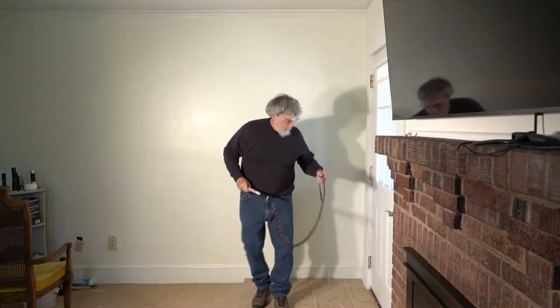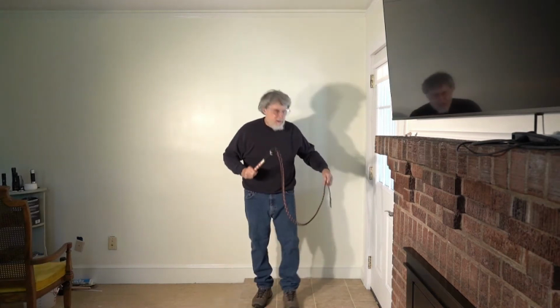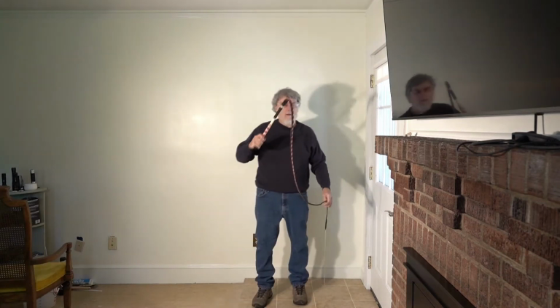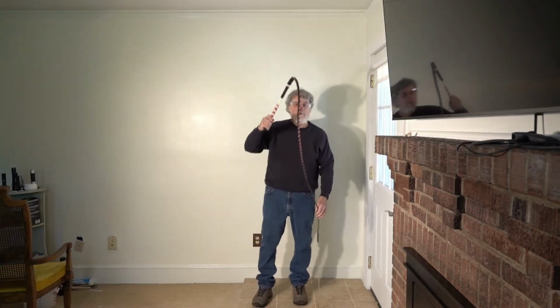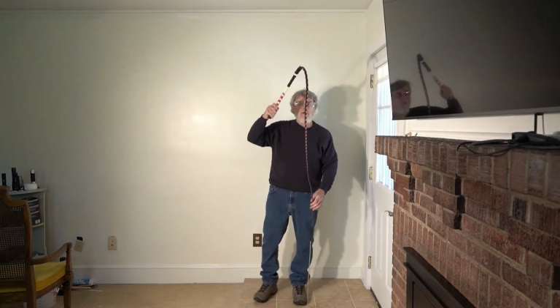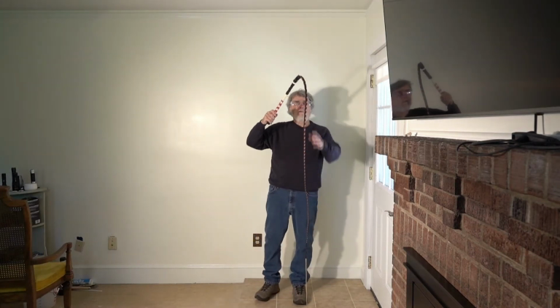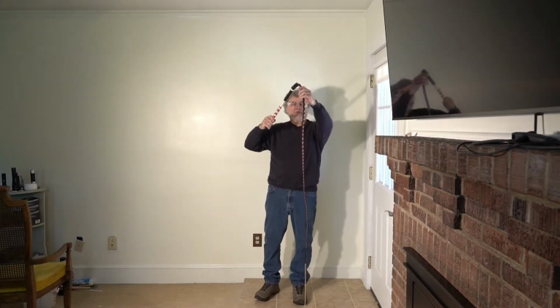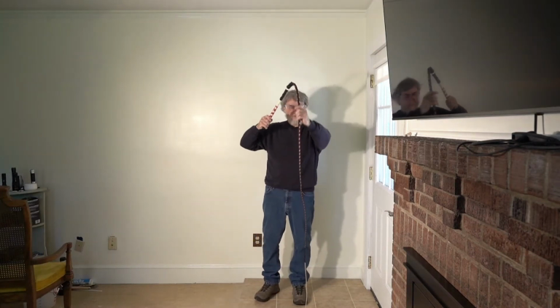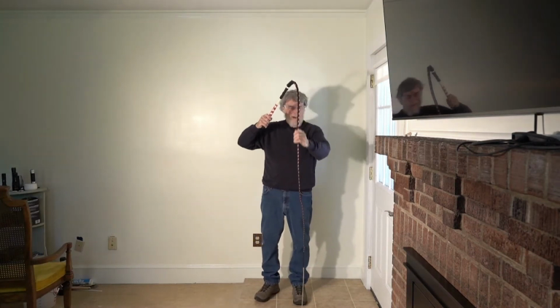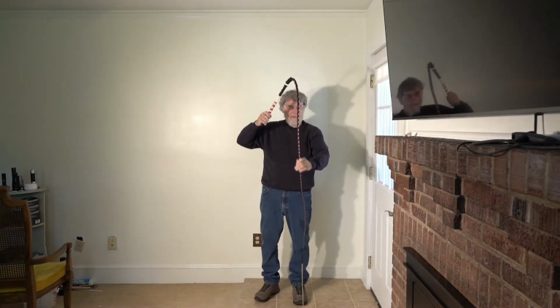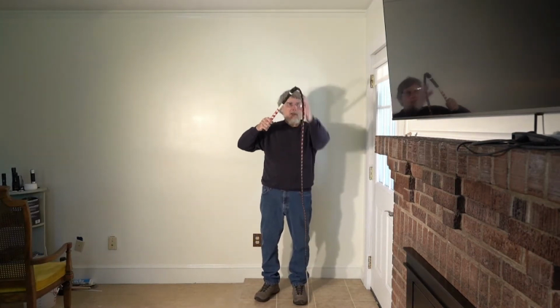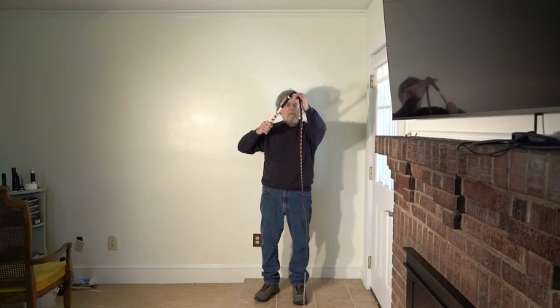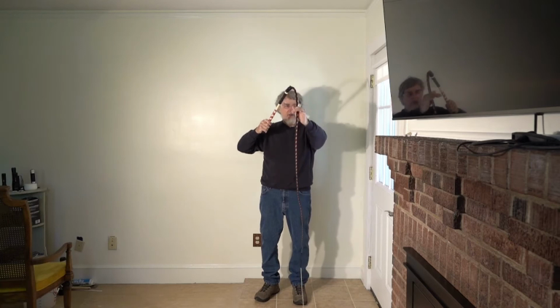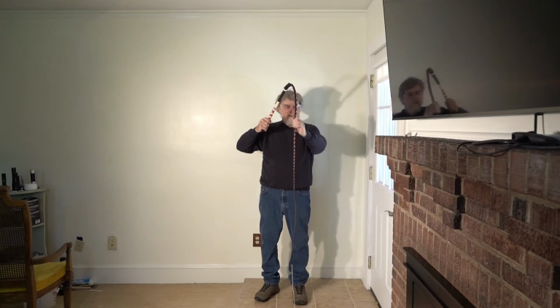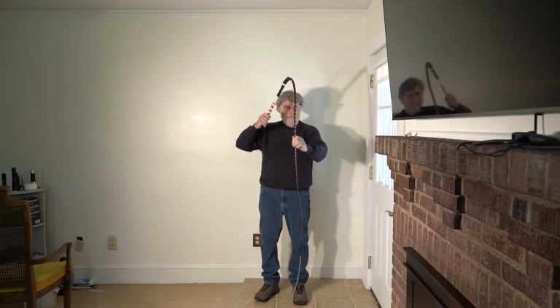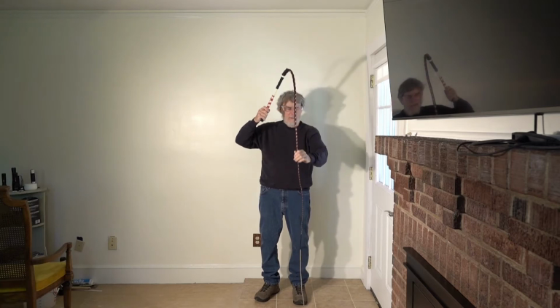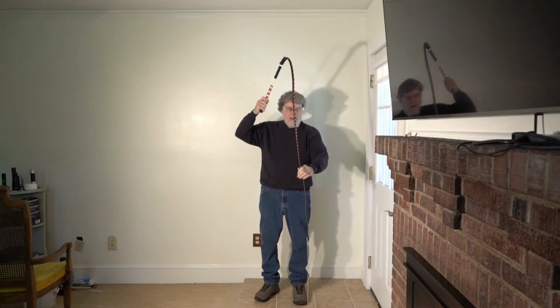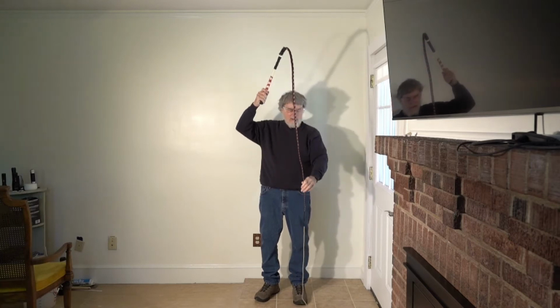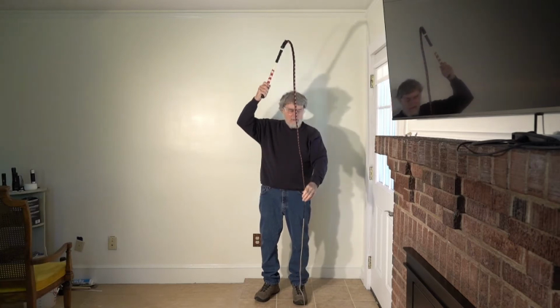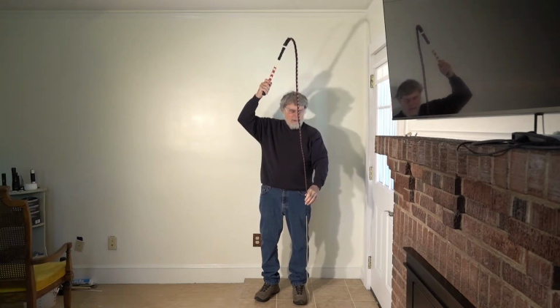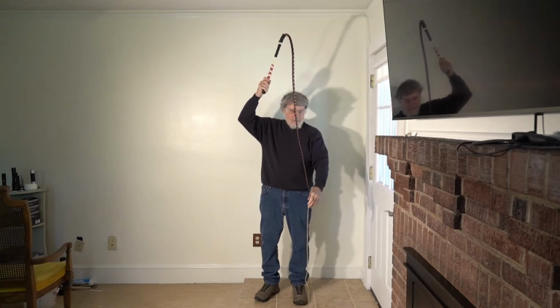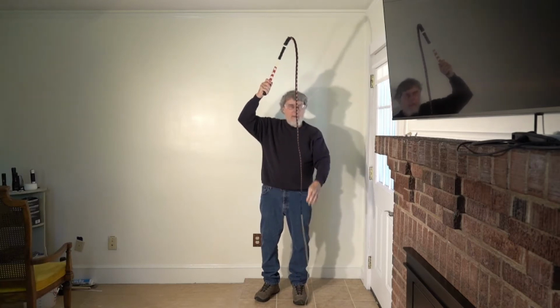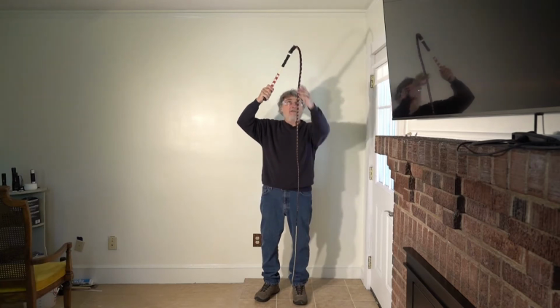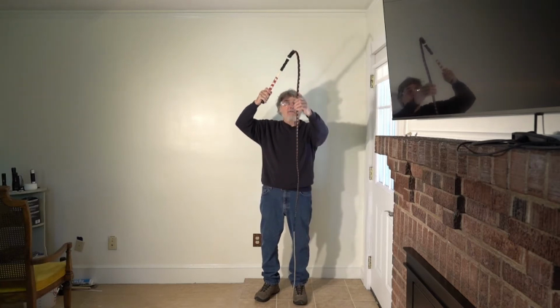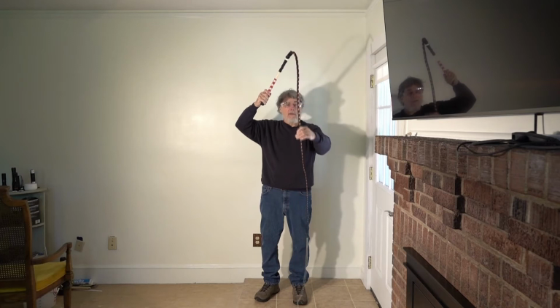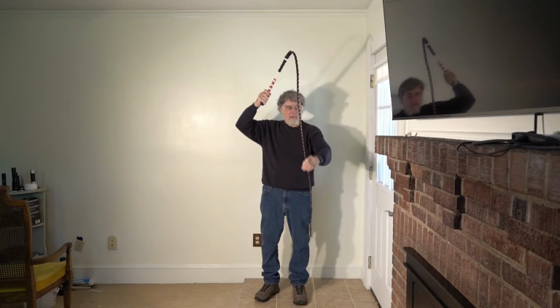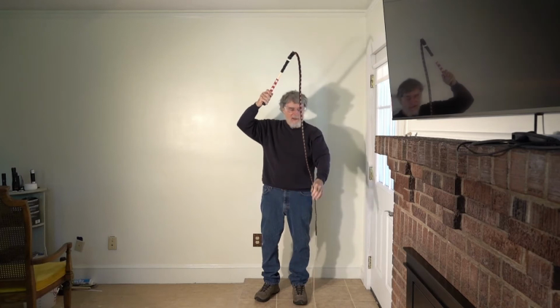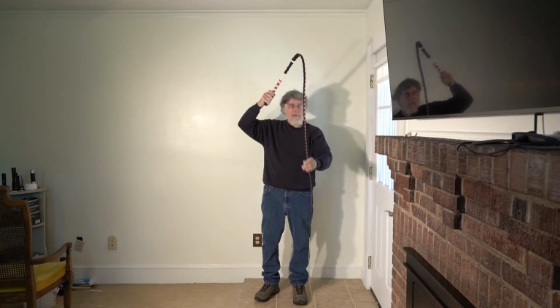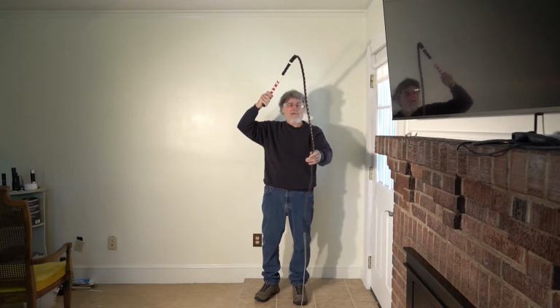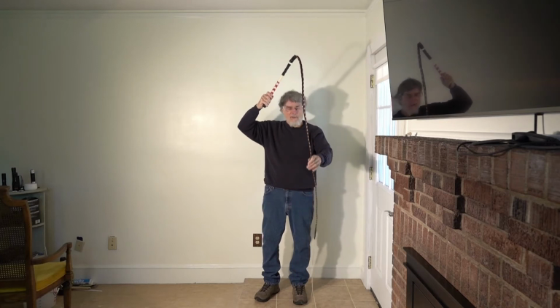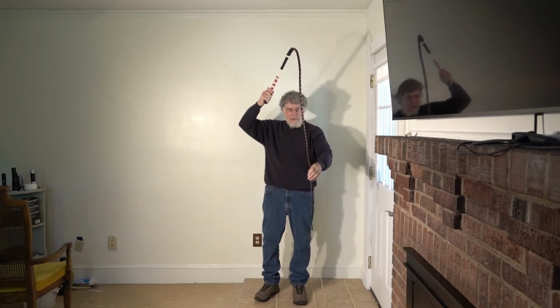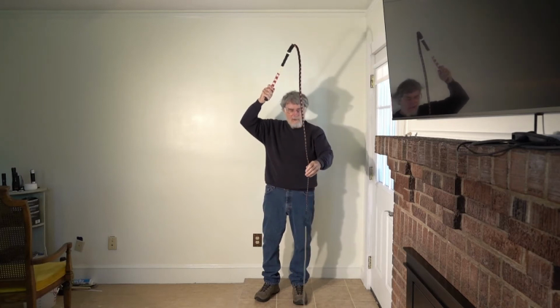In some of my earlier videos, I've looked at the physics of whip cracking, and in particular the effect of a tapered mass in a standard bolt whip. The conservation of momentum causes the velocity to increase due to the wave properties.